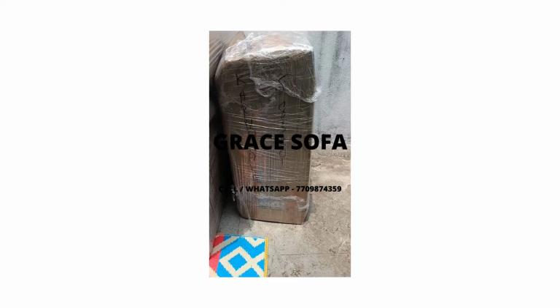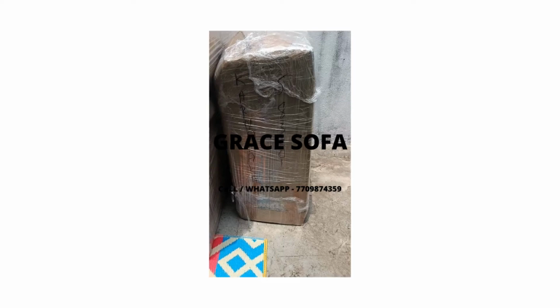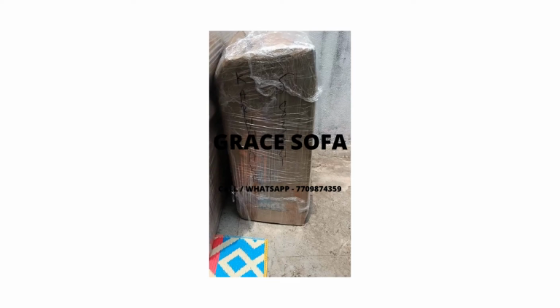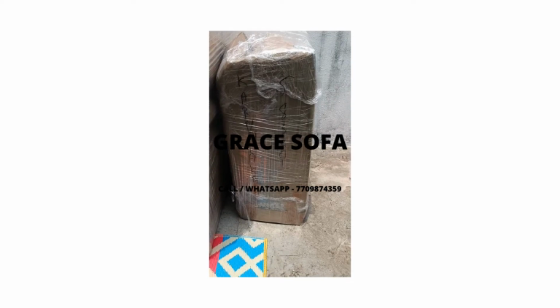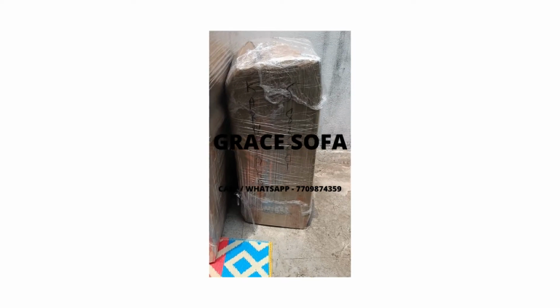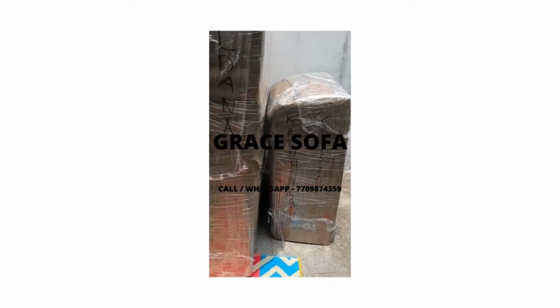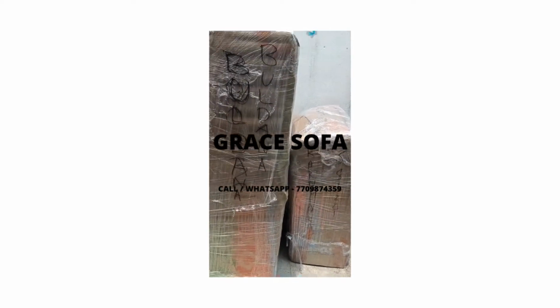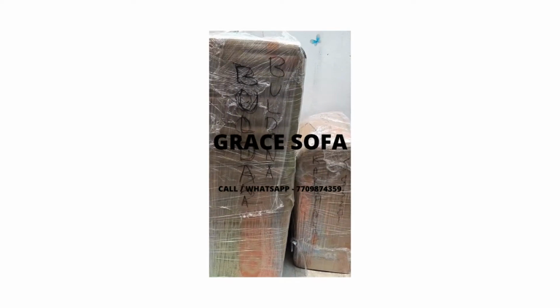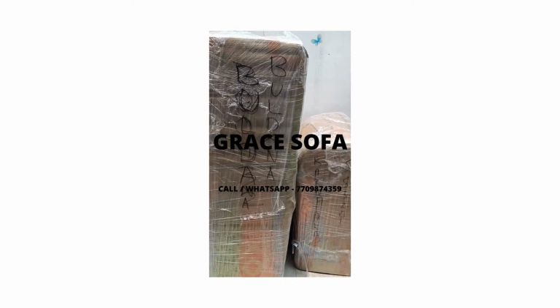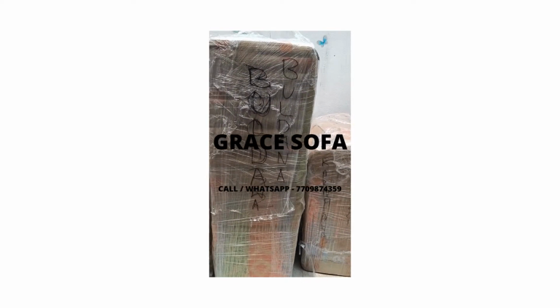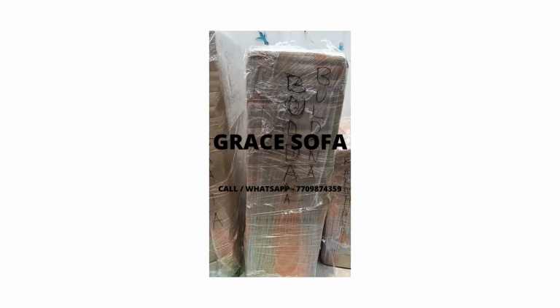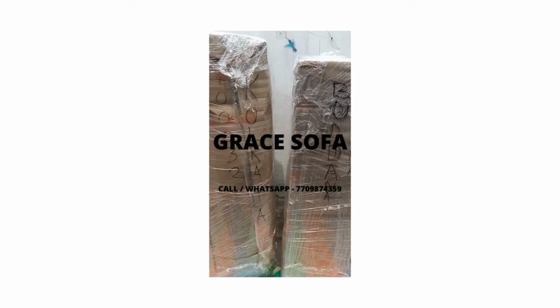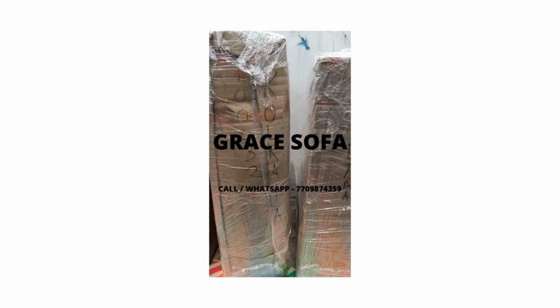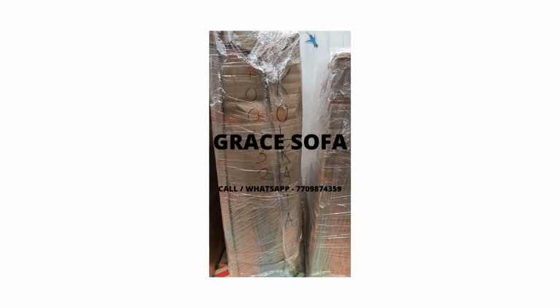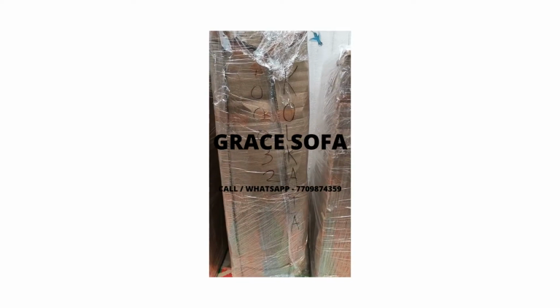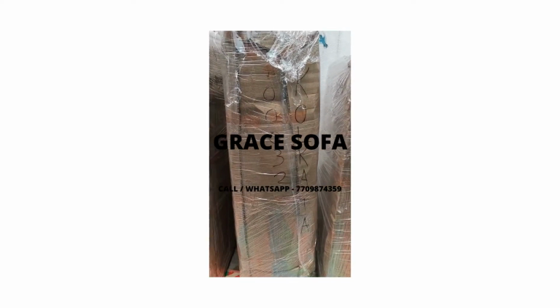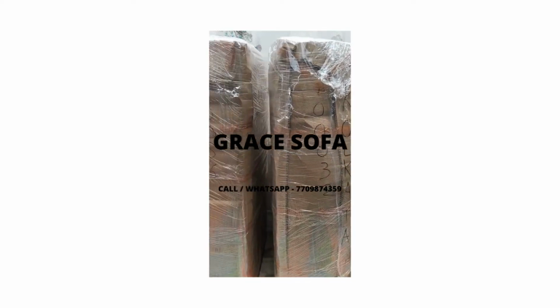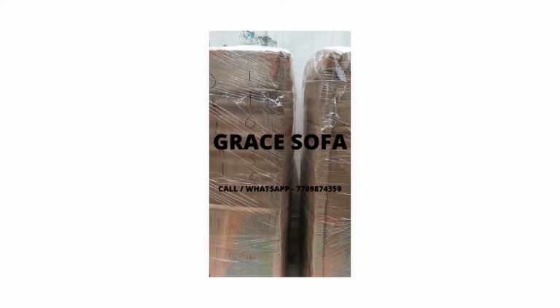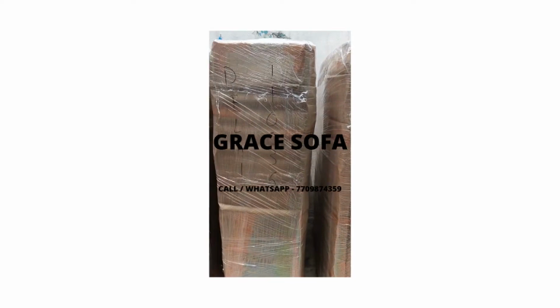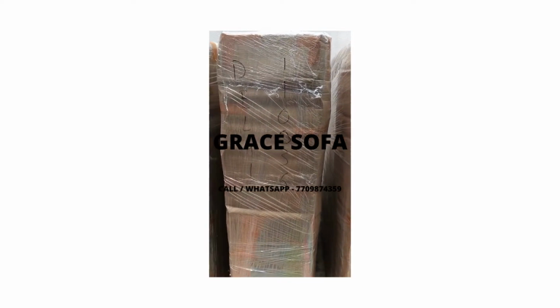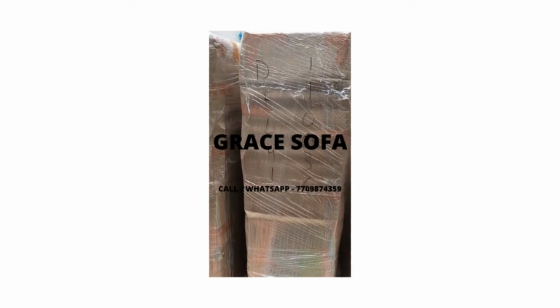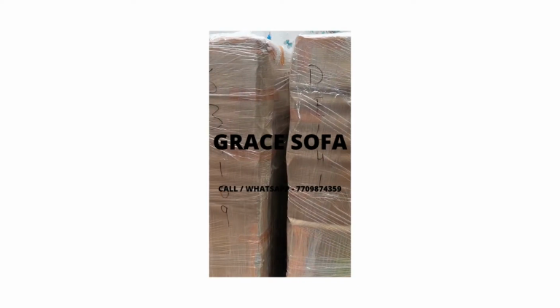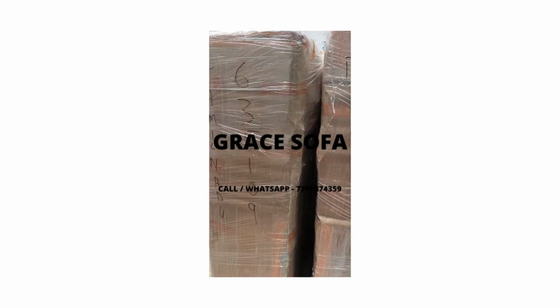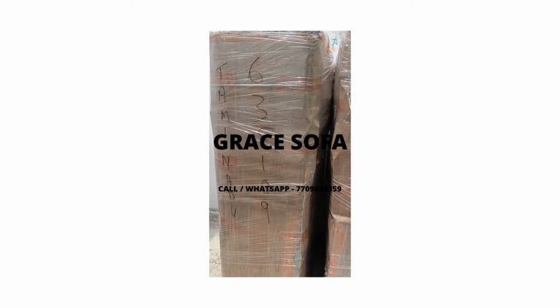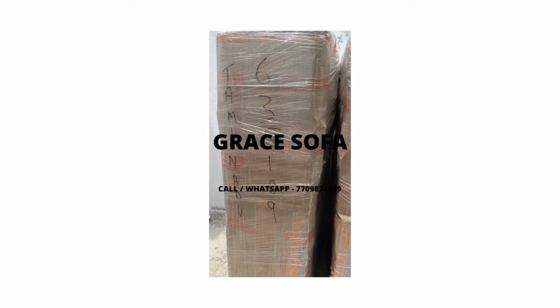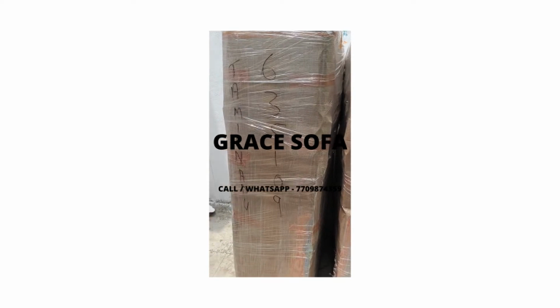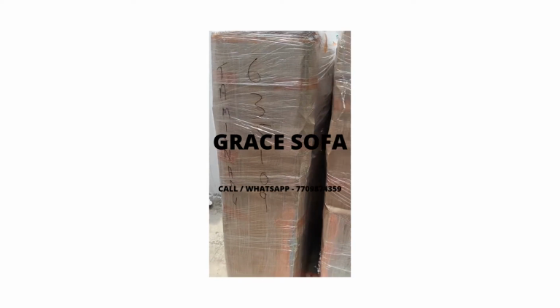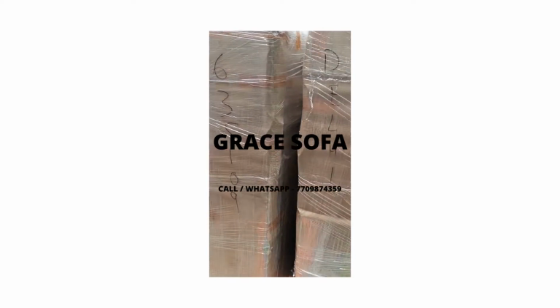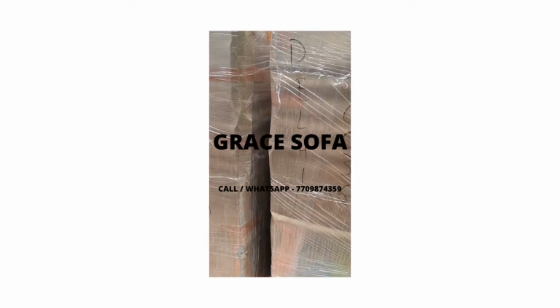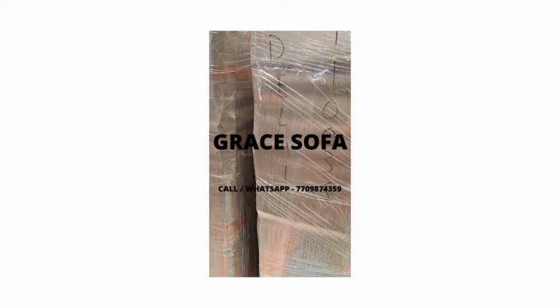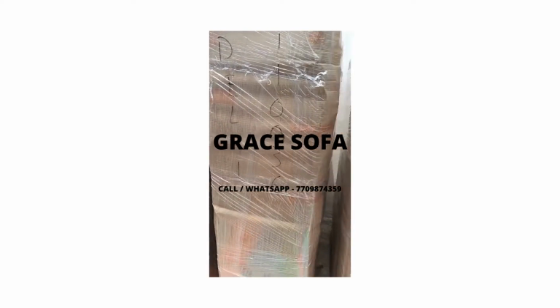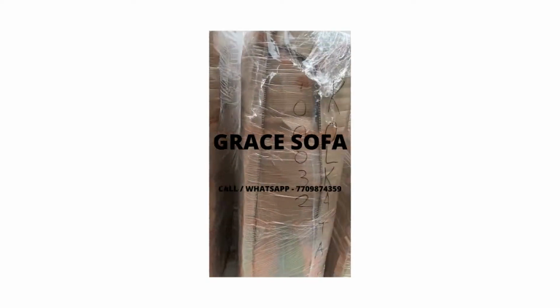Karnataka, Buldana, Kolkata, Delhi, Tamil Nadu — we deliver this folding sofa cabinet all over India.